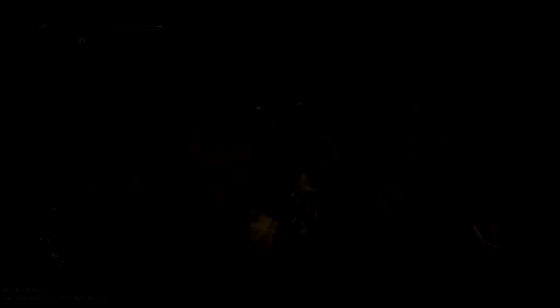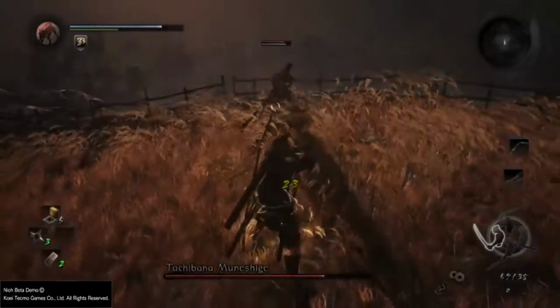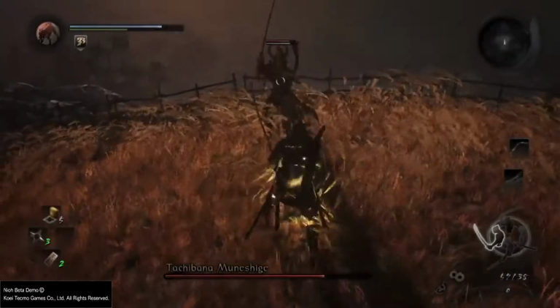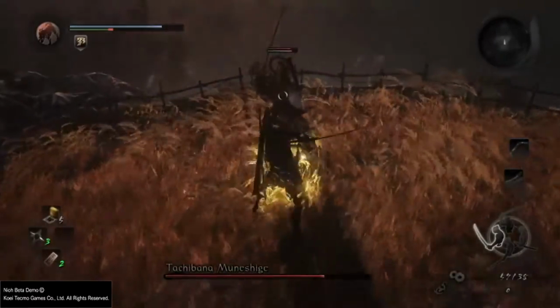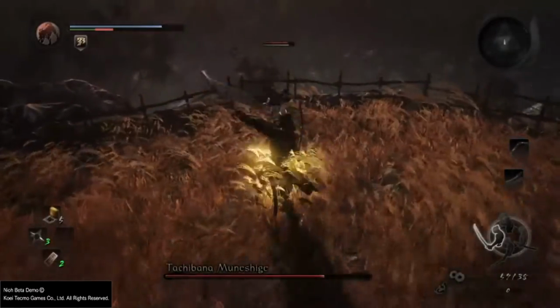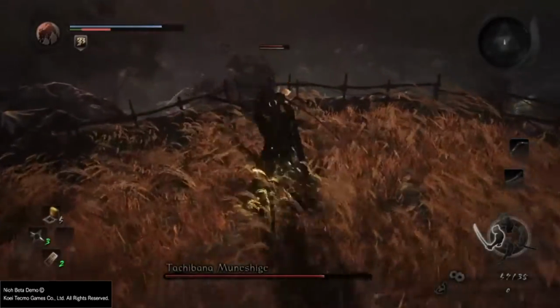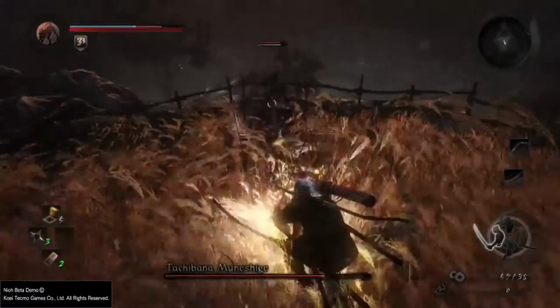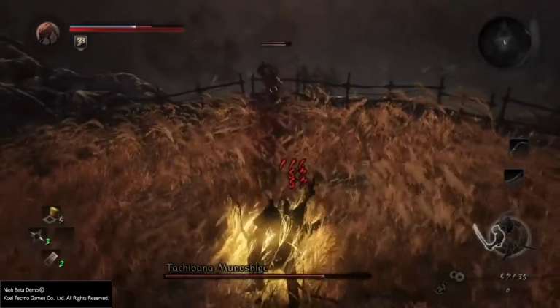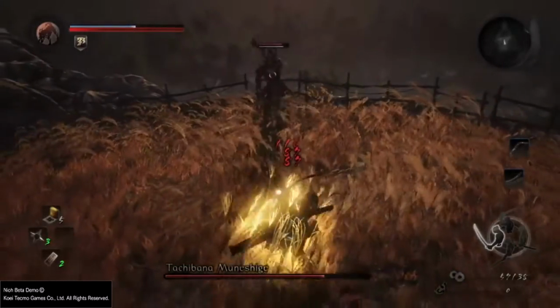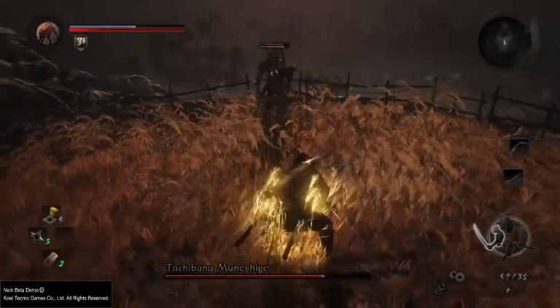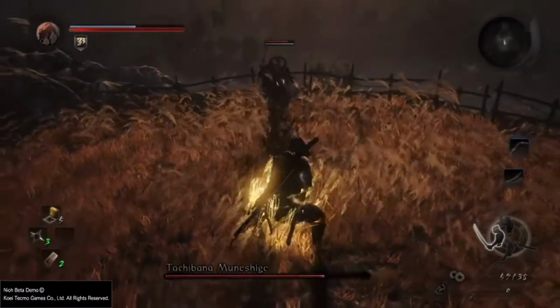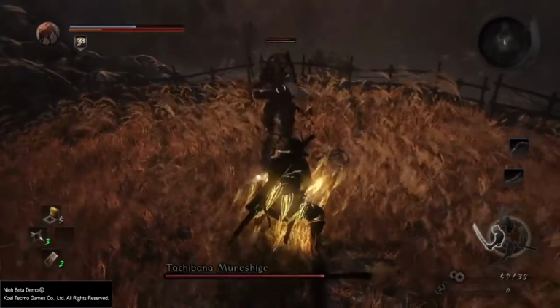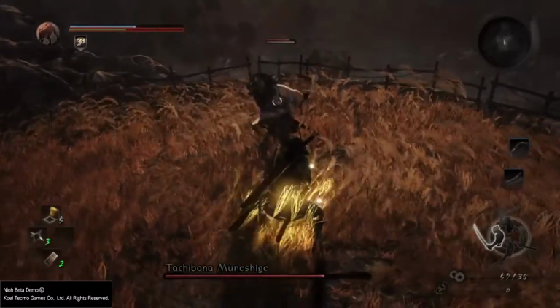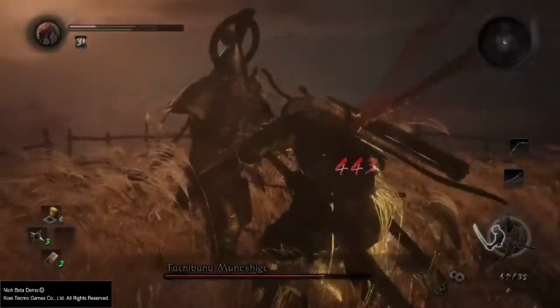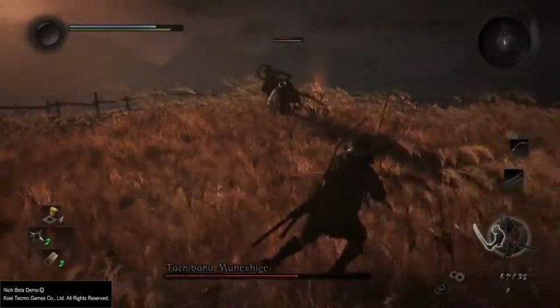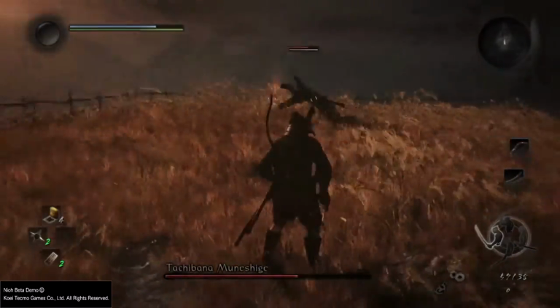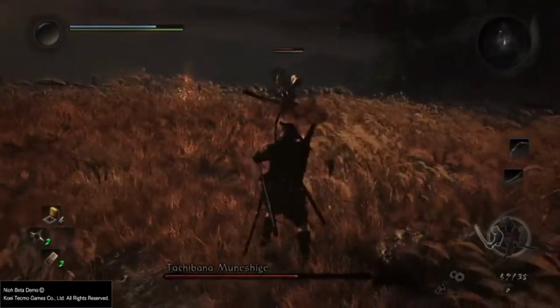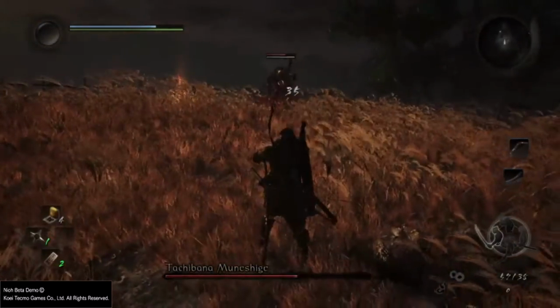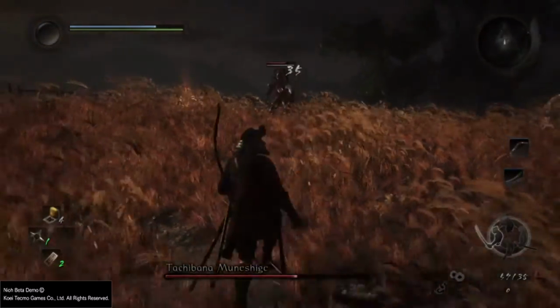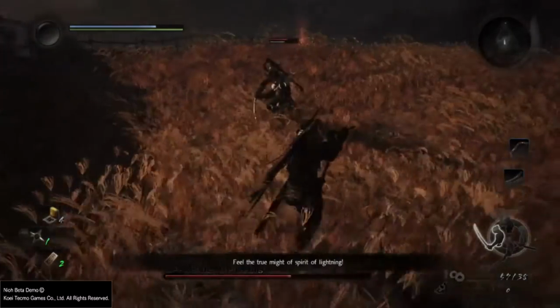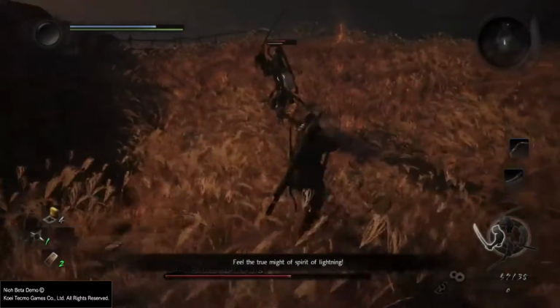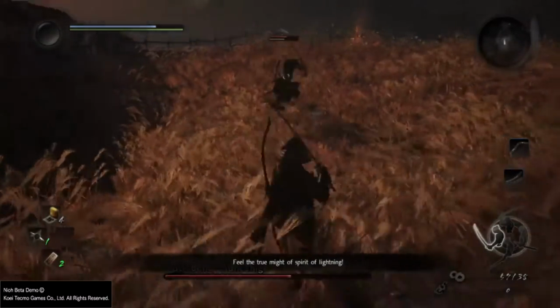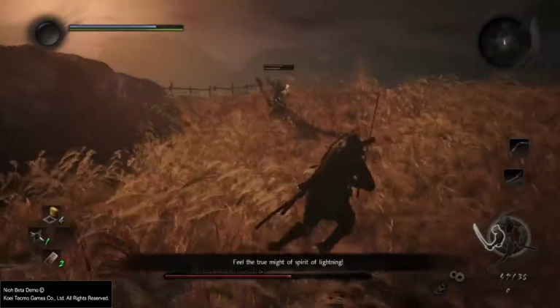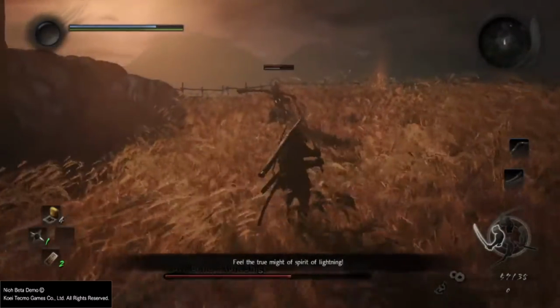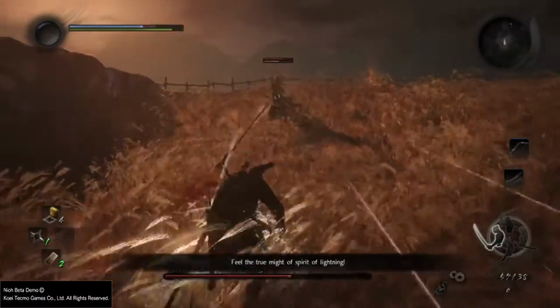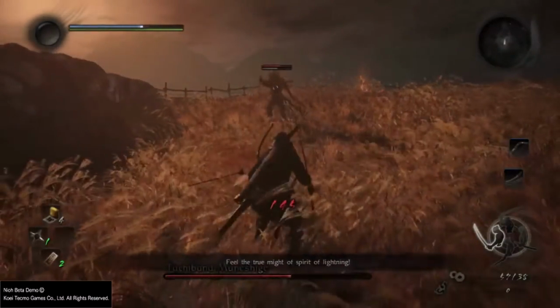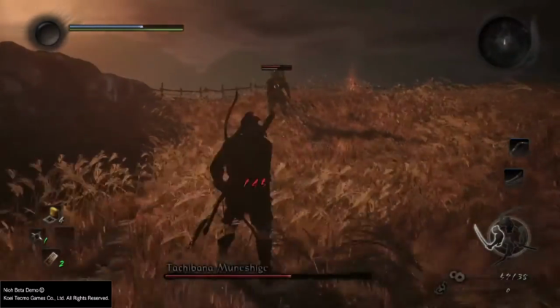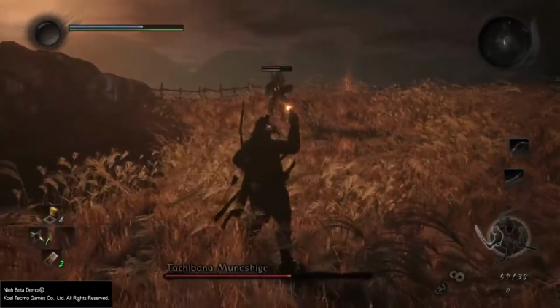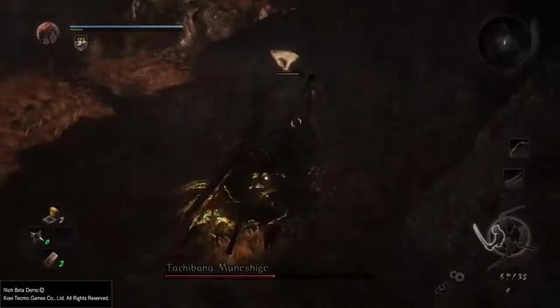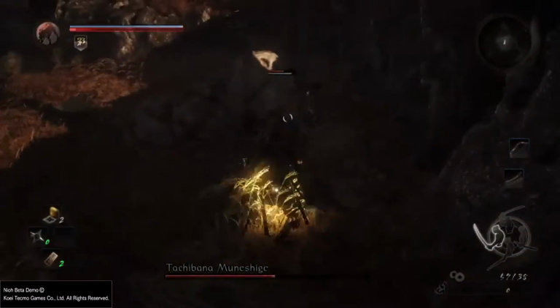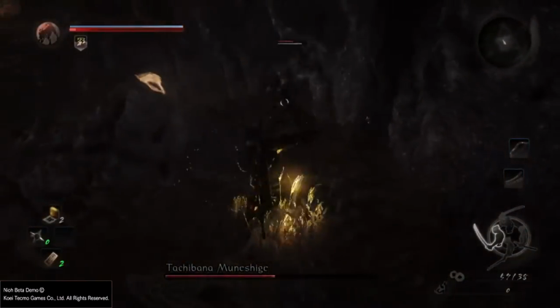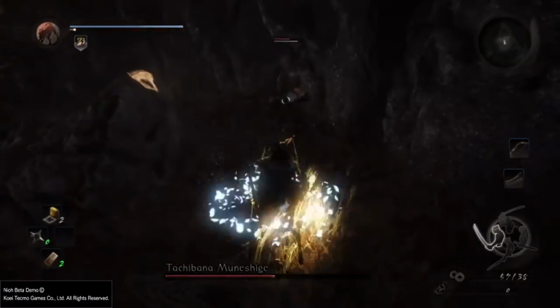The bow attack. Although it doesn't do a lot of damage, it can catch you off guard and kill you if you are low on life. So pay close attention when he's doing some side steps or backing off from you, because he usually uses this attack at those times.